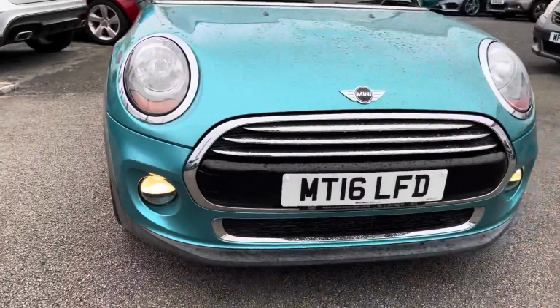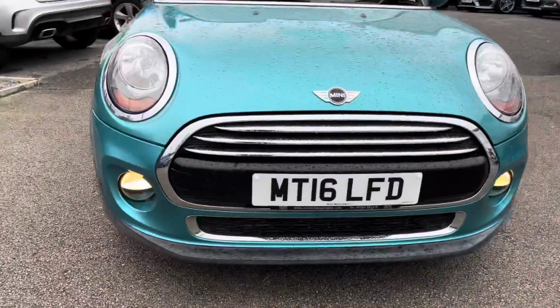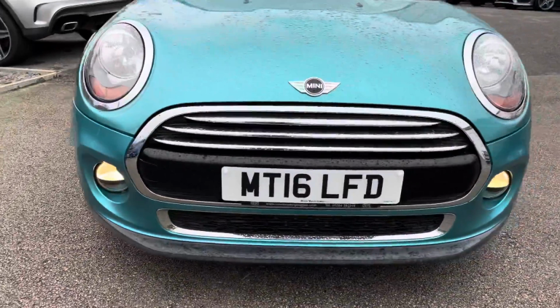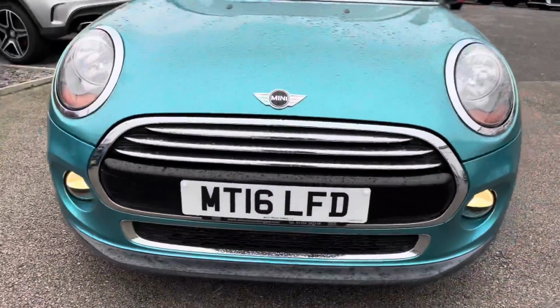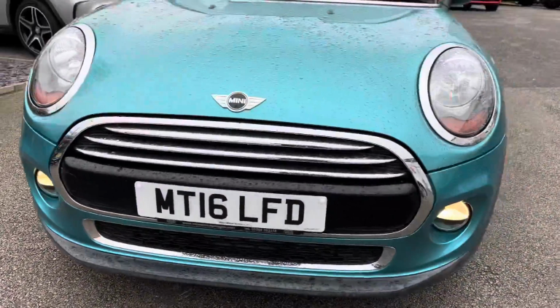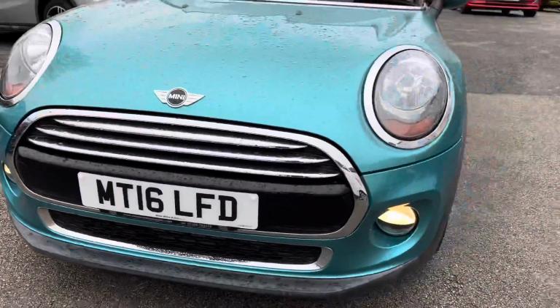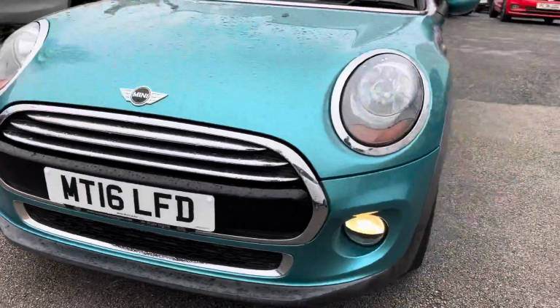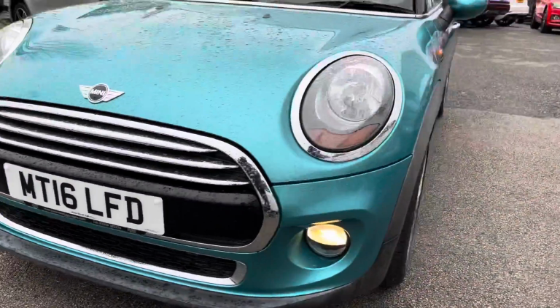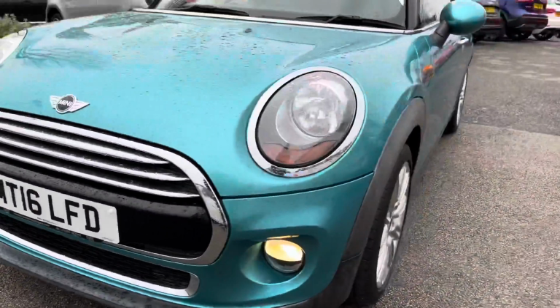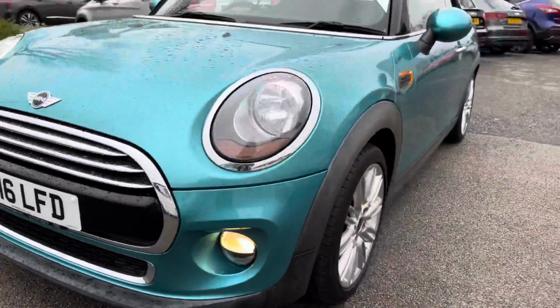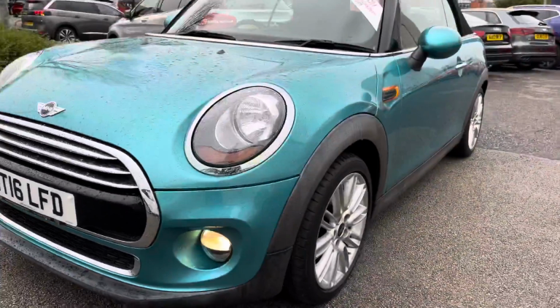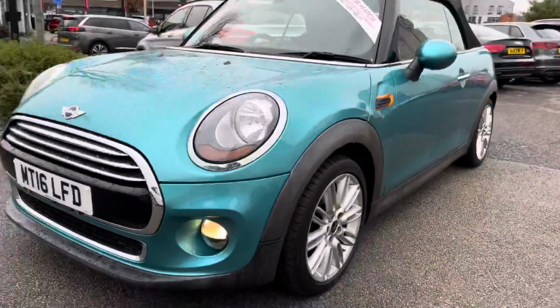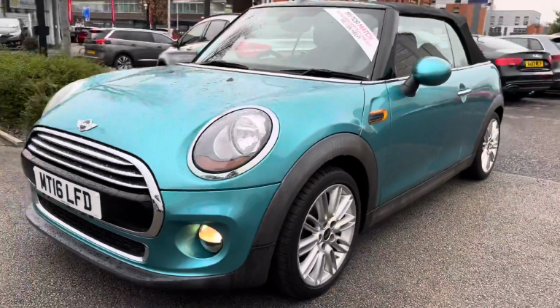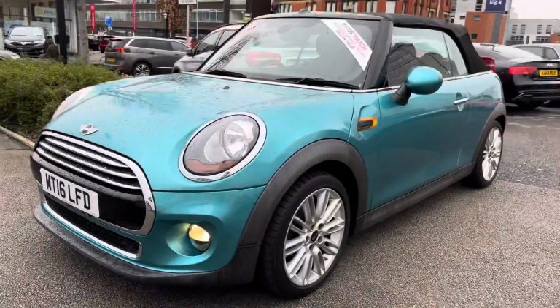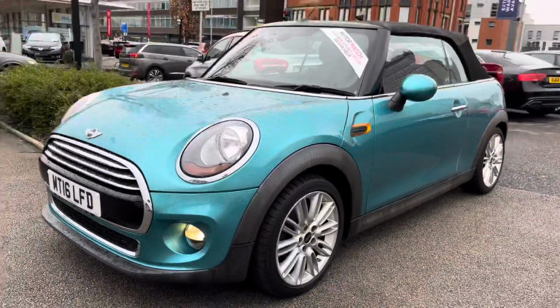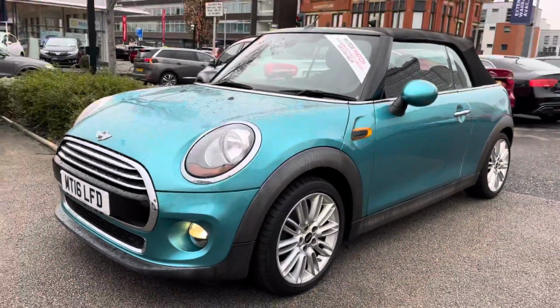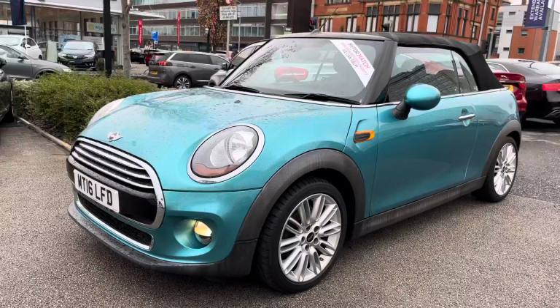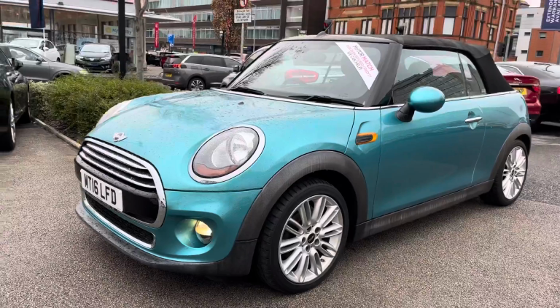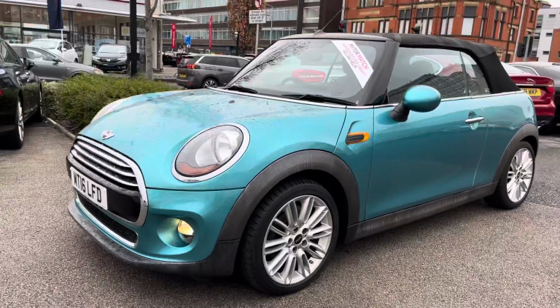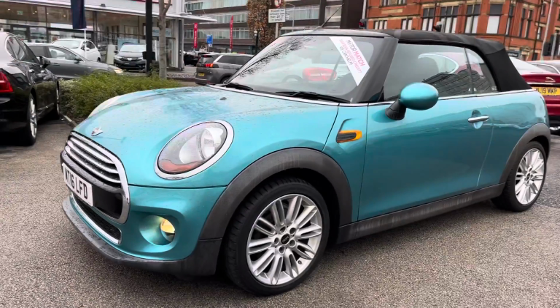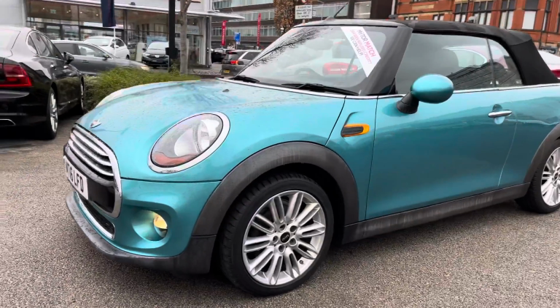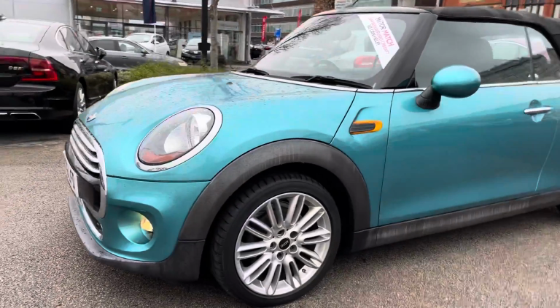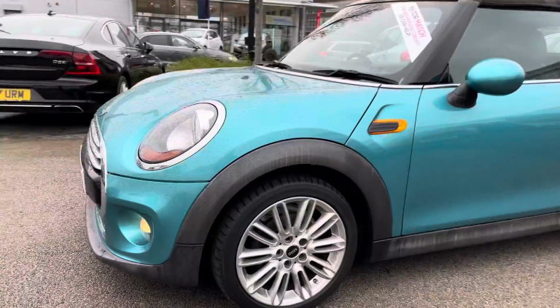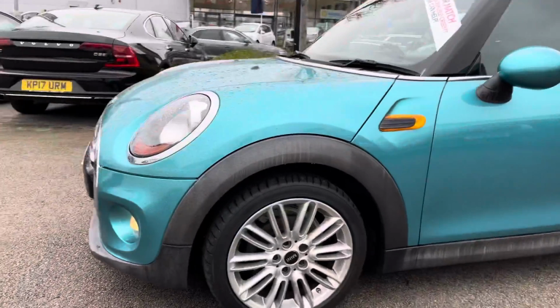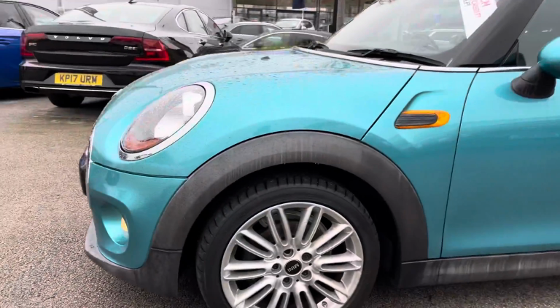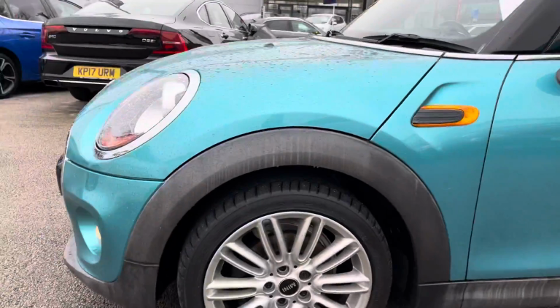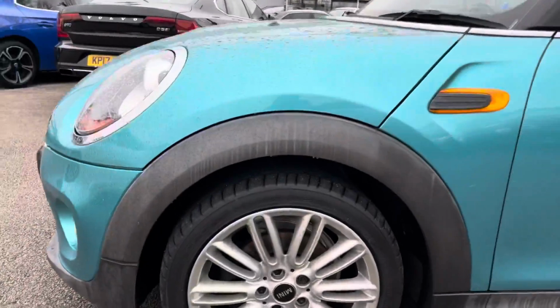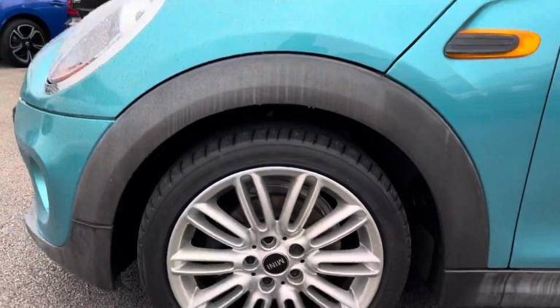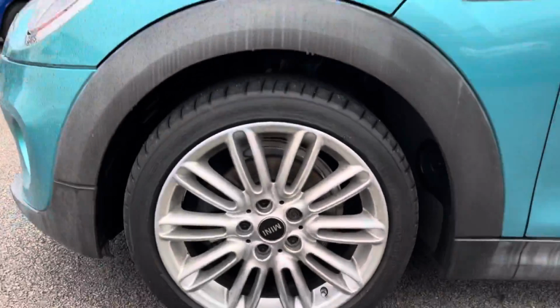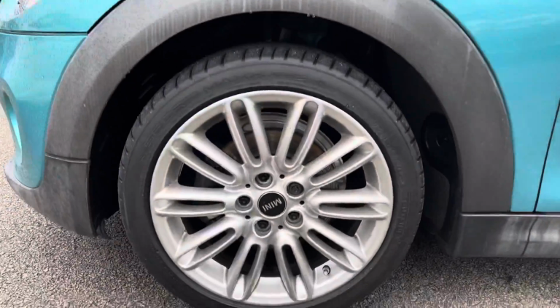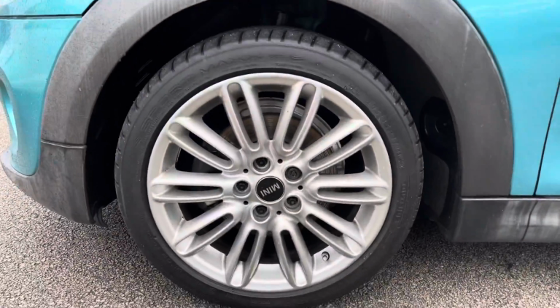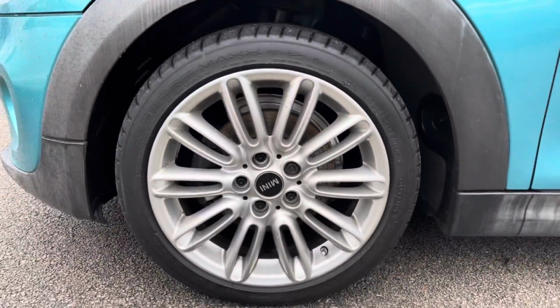Starting at the front, you have your daytime running lights that really complement the vehicle throughout the day. You have very nice chrome detailing surrounding your headlamps and on the front grille as well.